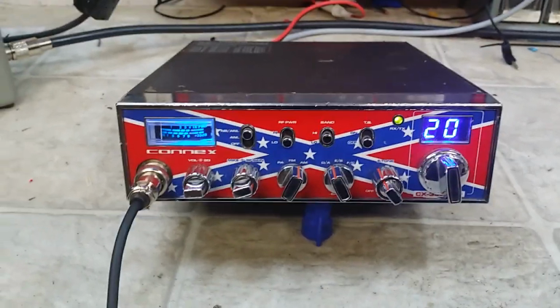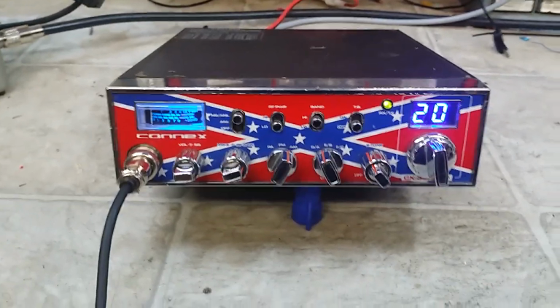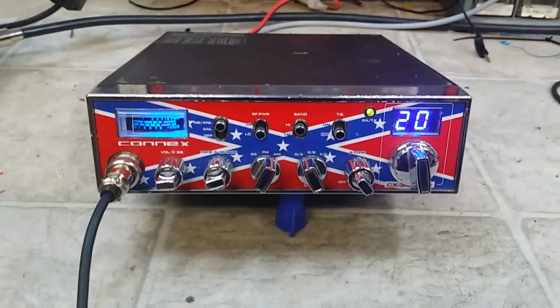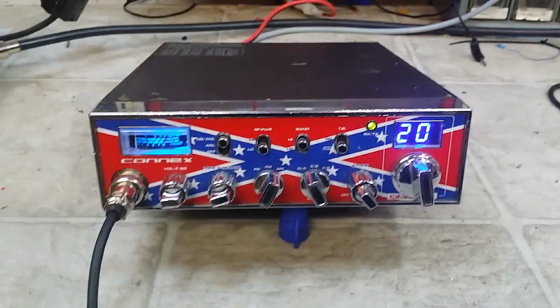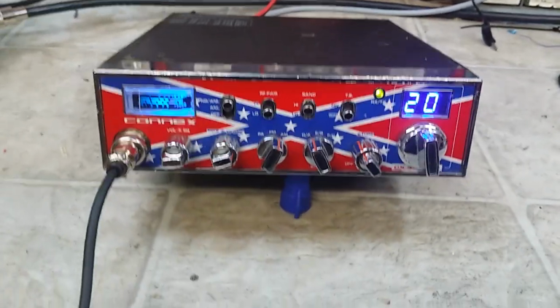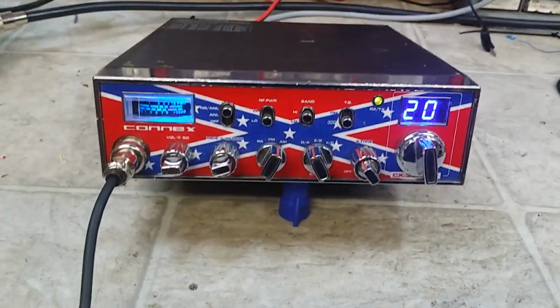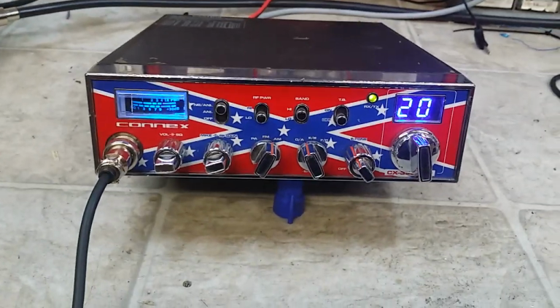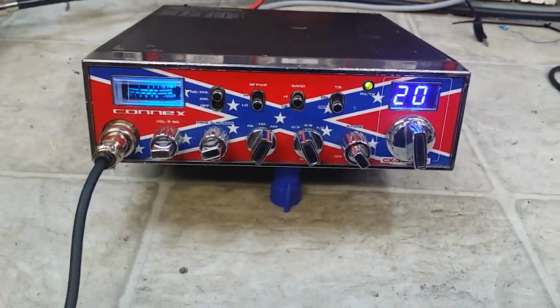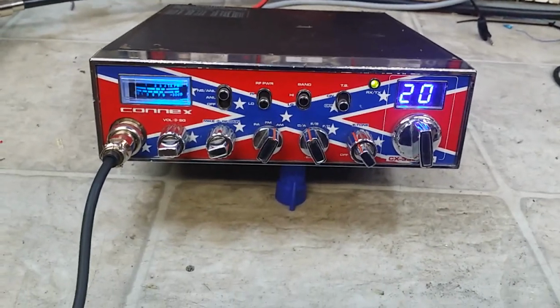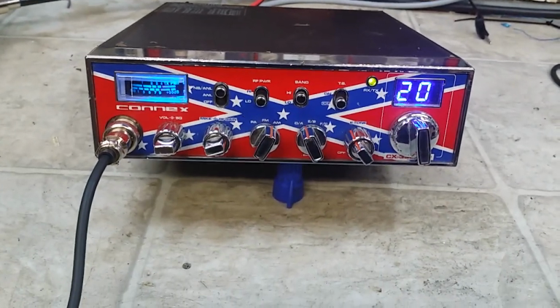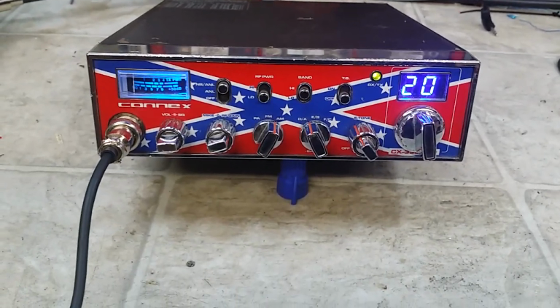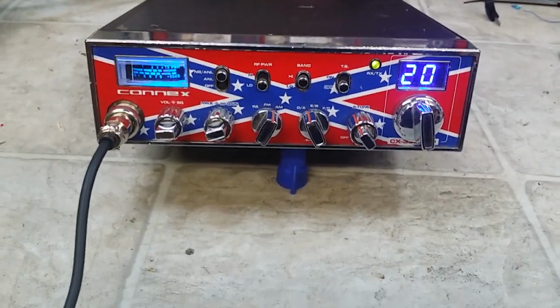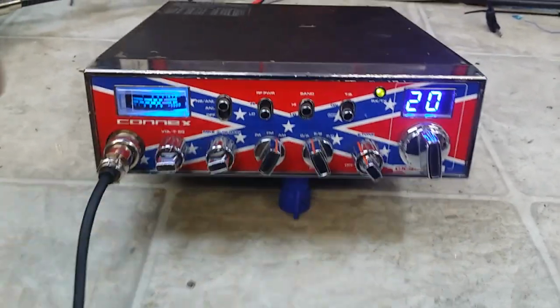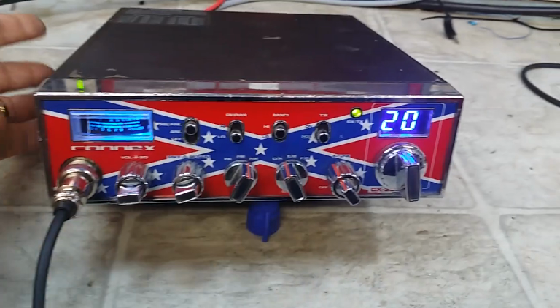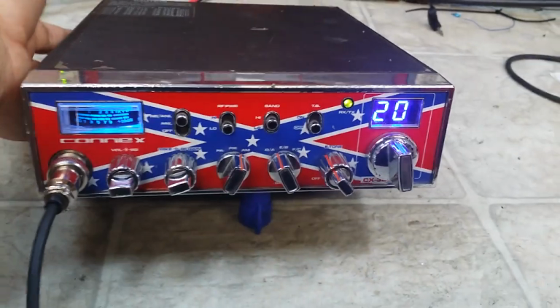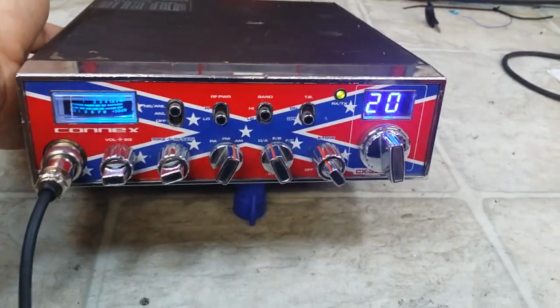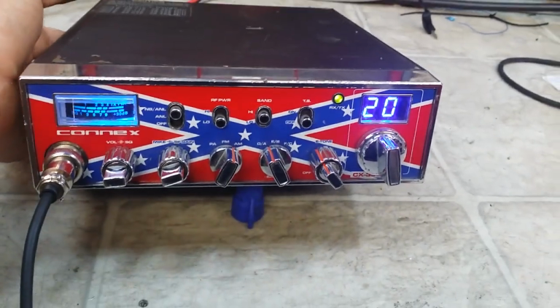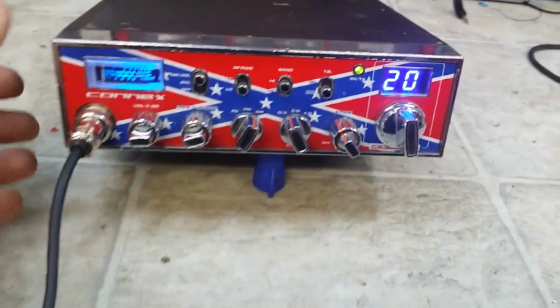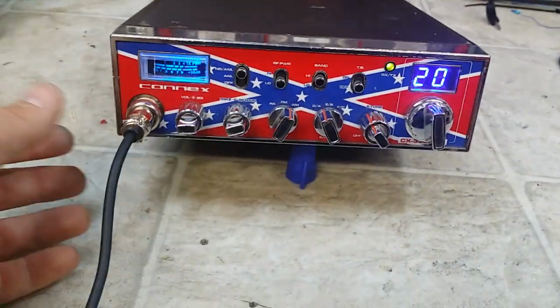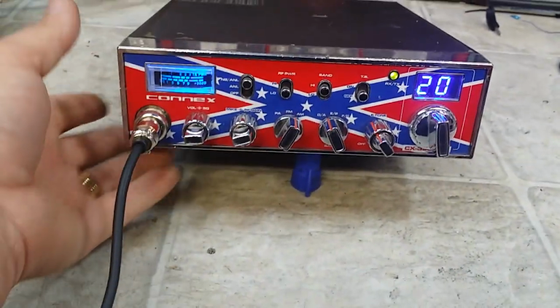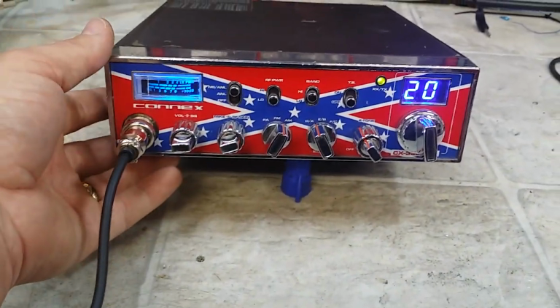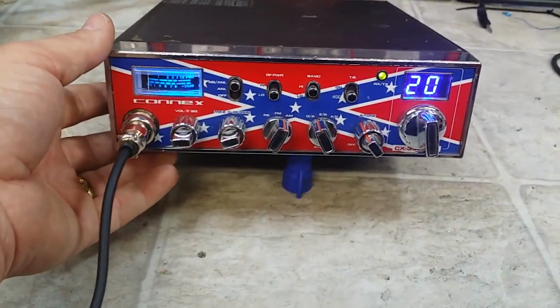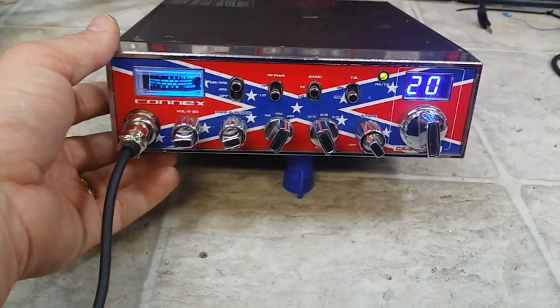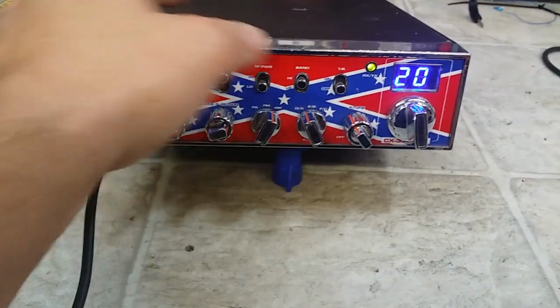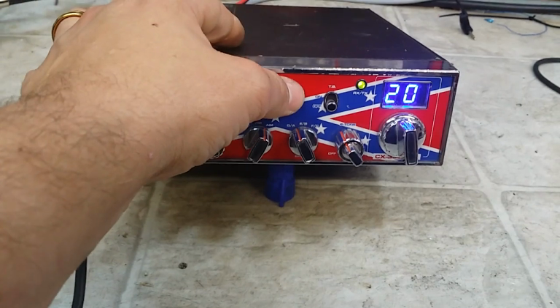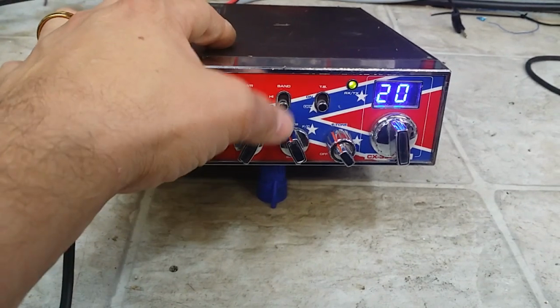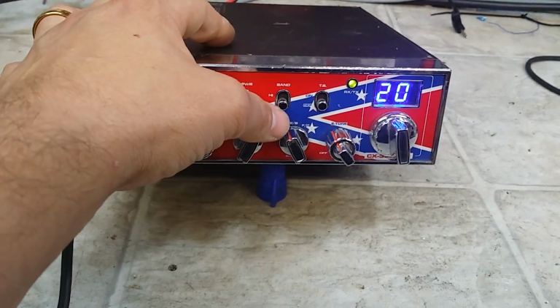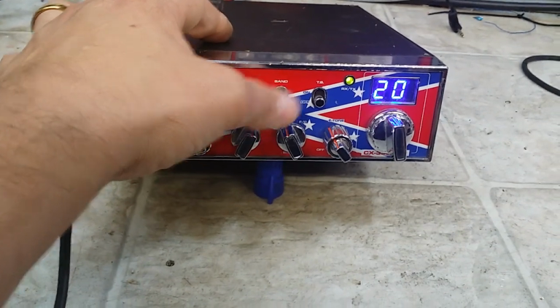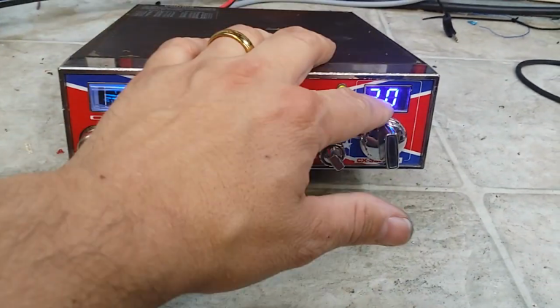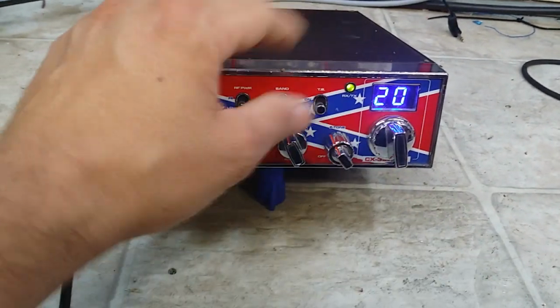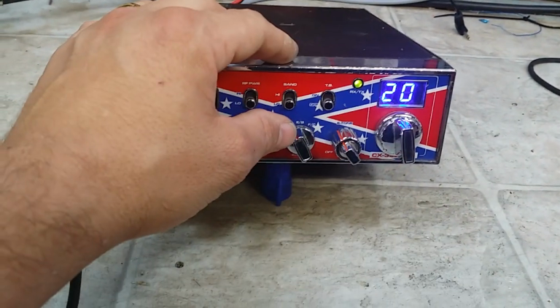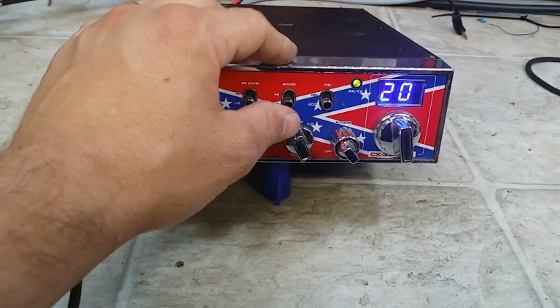Clifford, this unit had a bad solder joint and a broke trace as well. Had a bad solder joint back here by the RF section, and then whoever converted it actually broke the solder trace. That's why when you flip to low, you would lose your tone display and lose all channels.